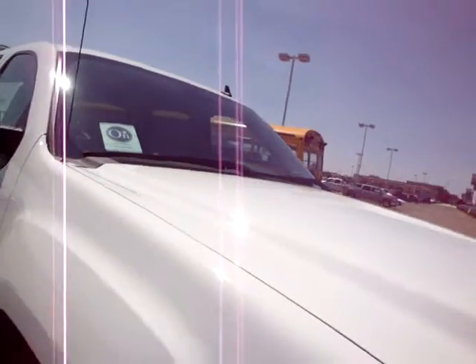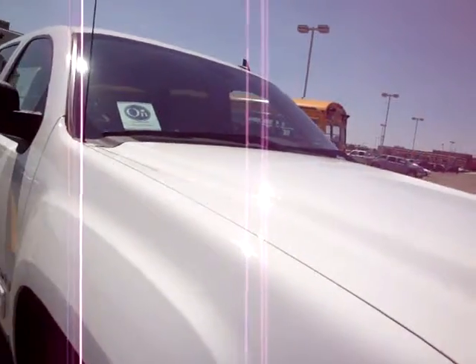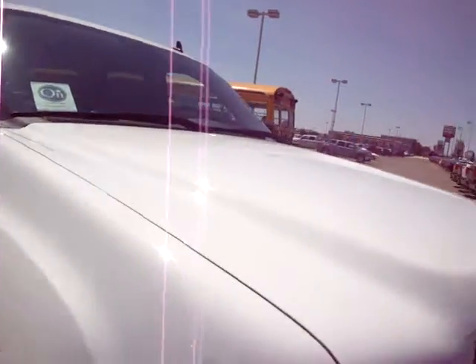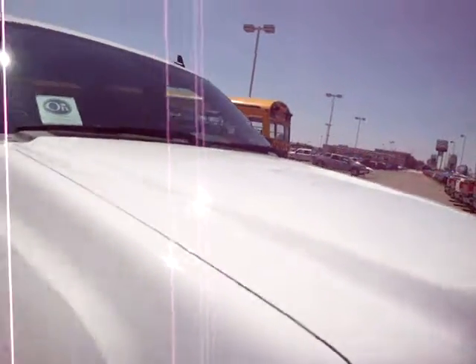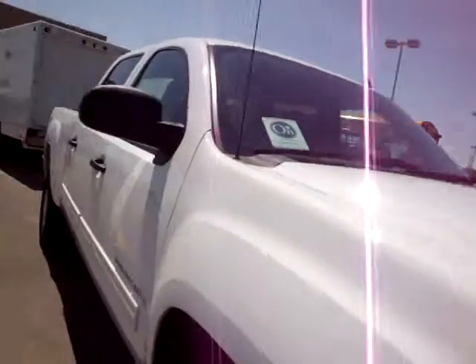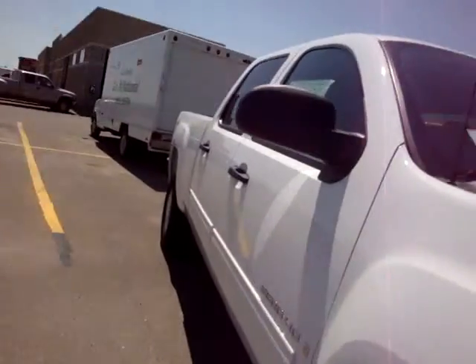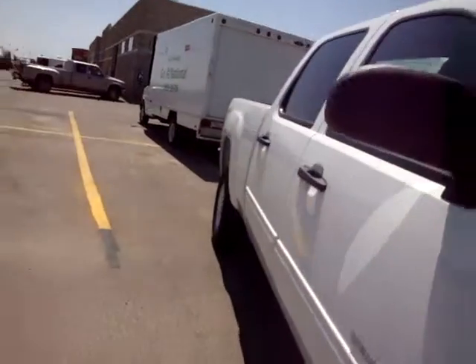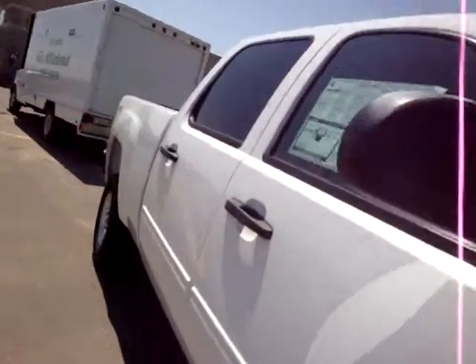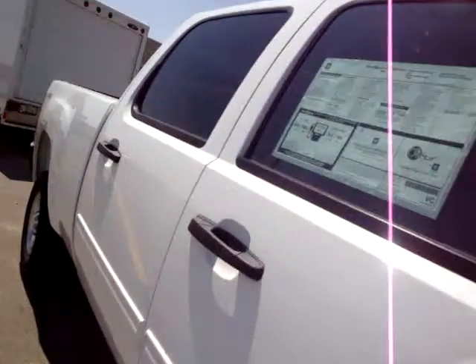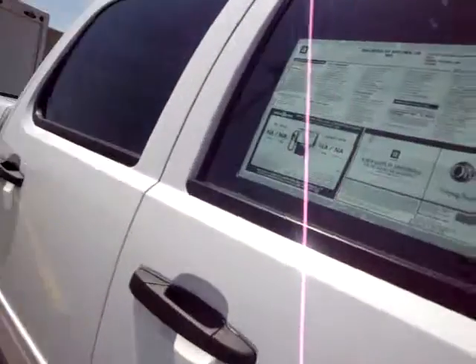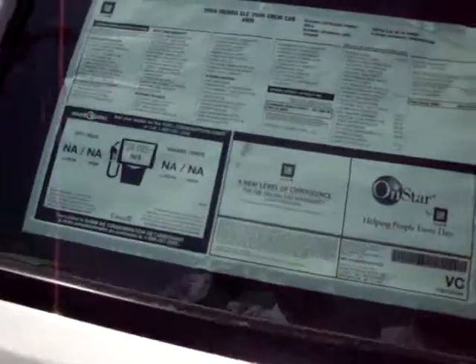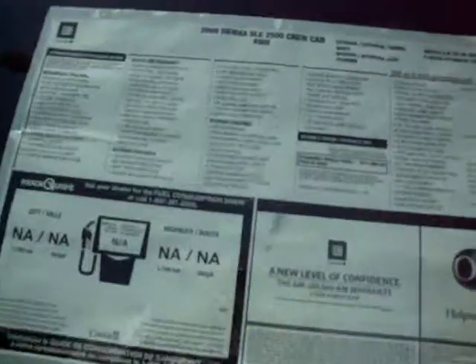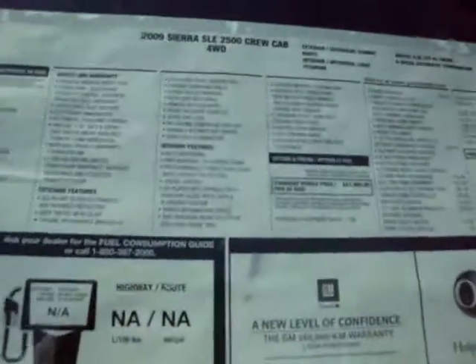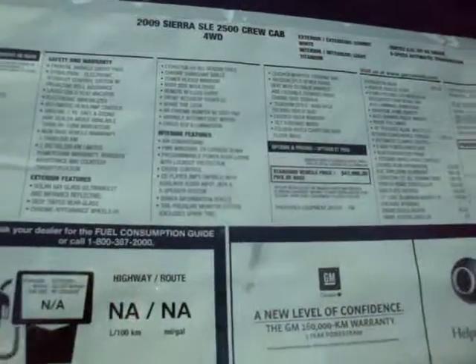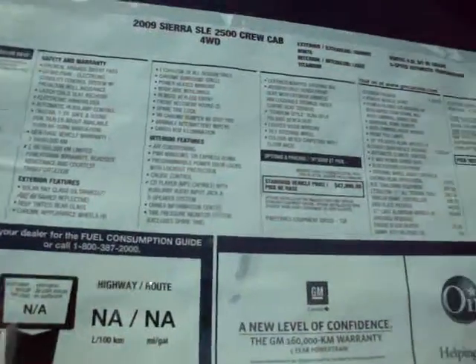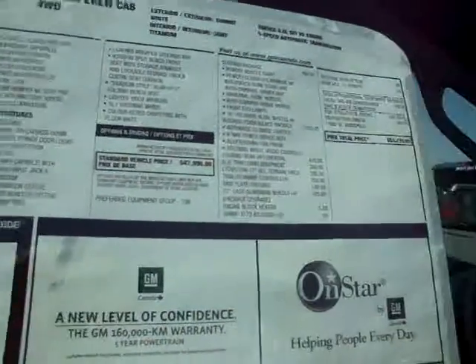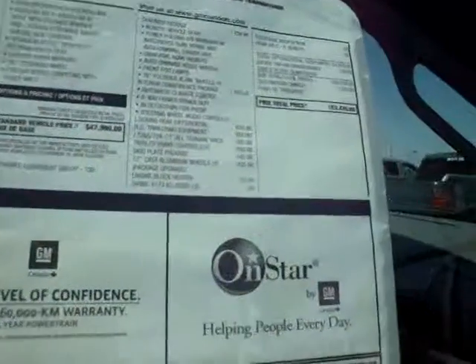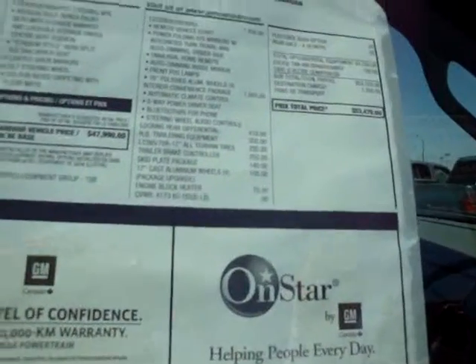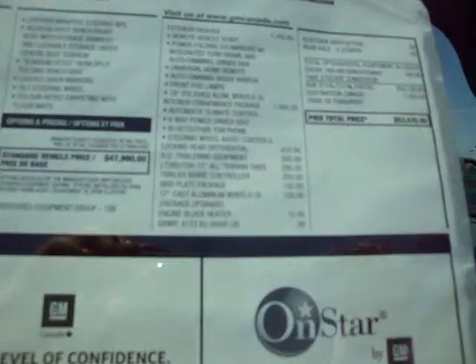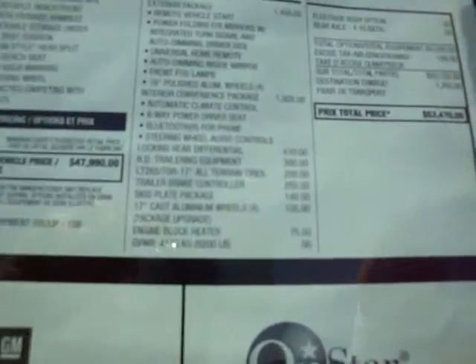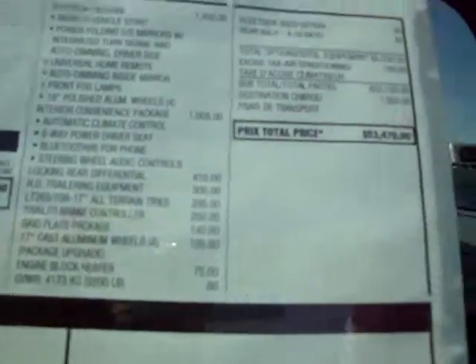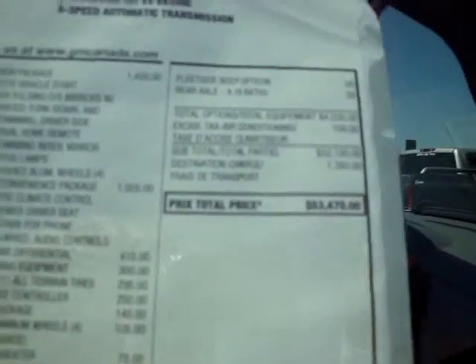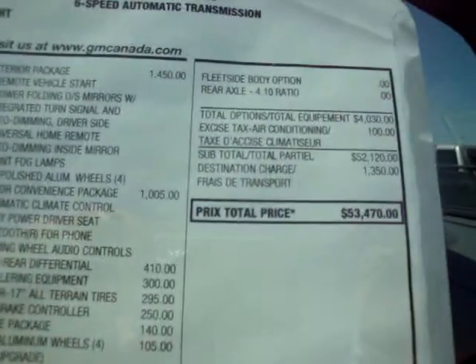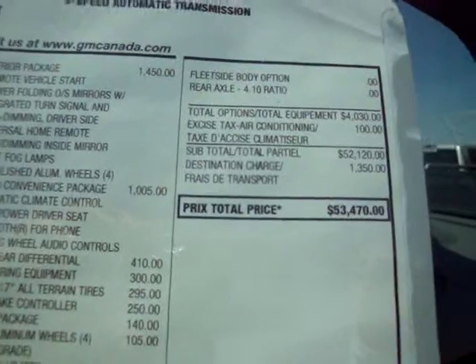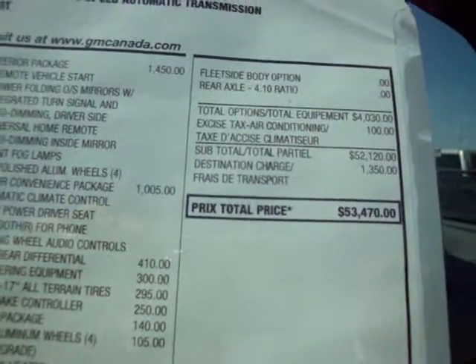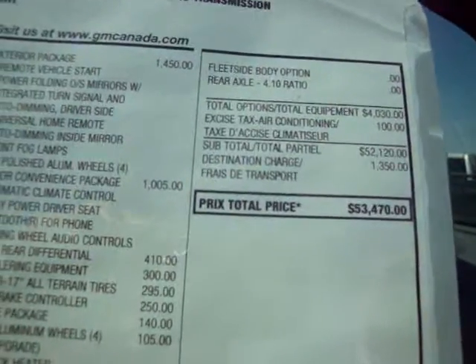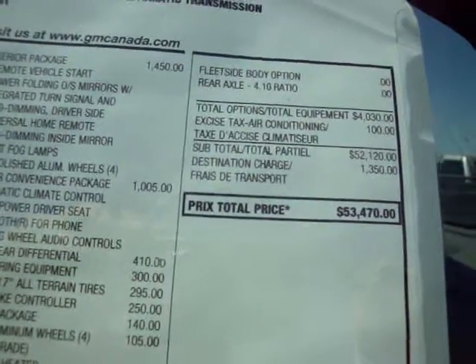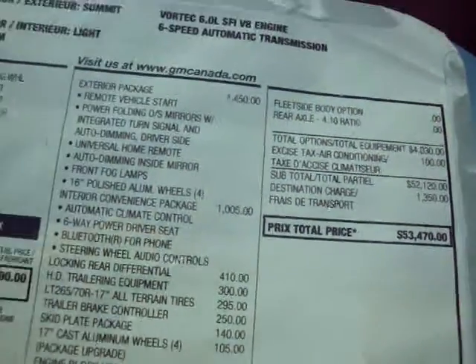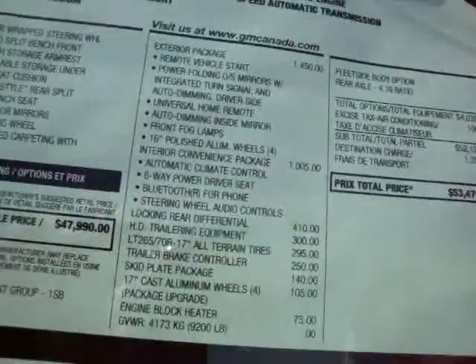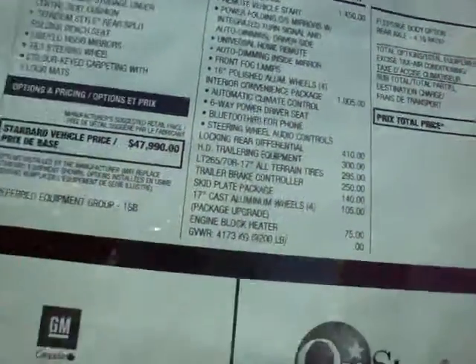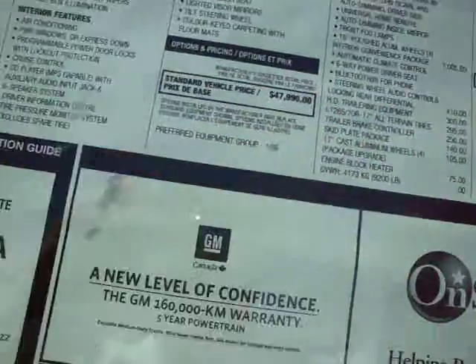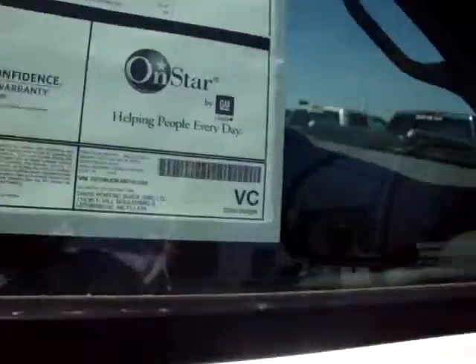I'm going to show you the other side of it here. I'm going to just show you the sticker on it — it just shows exactly what we are looking at.